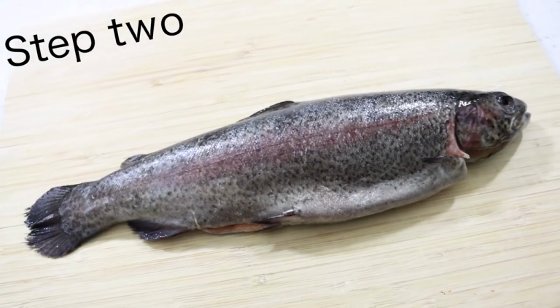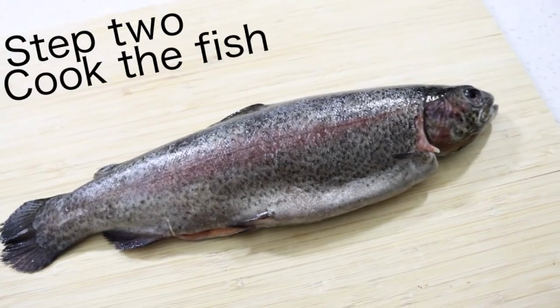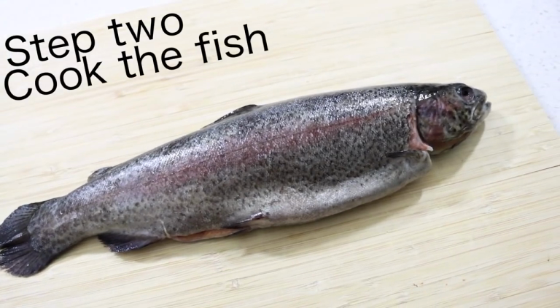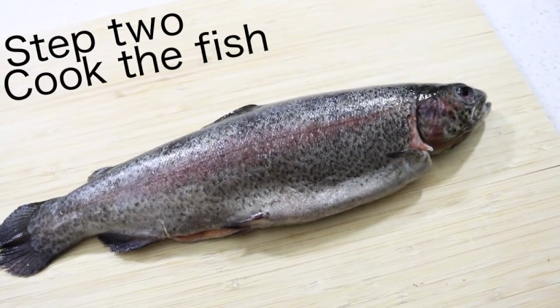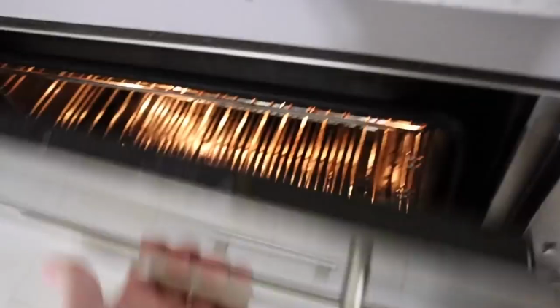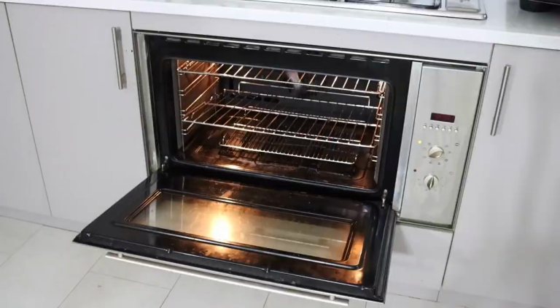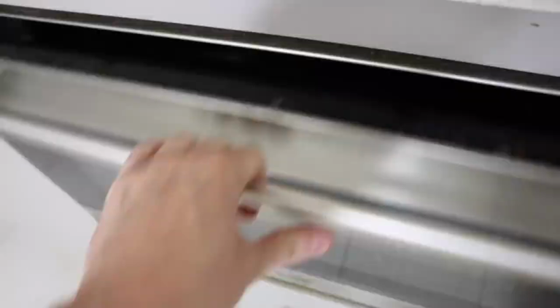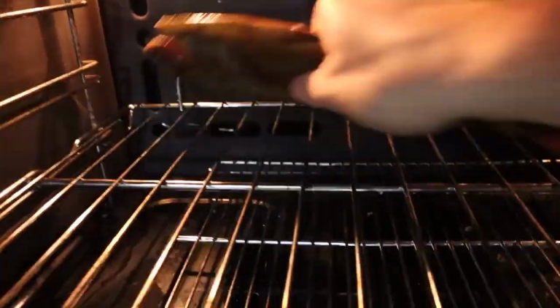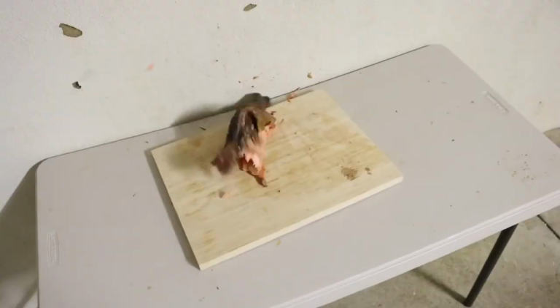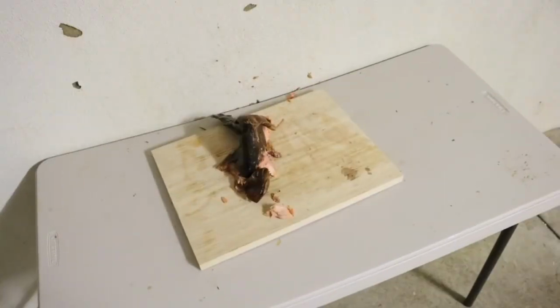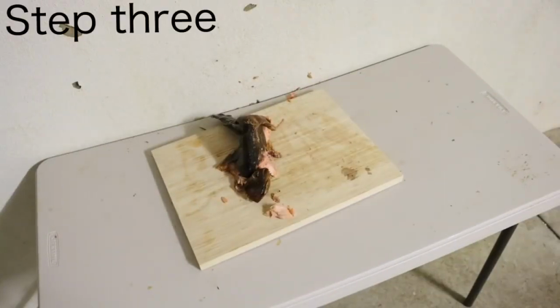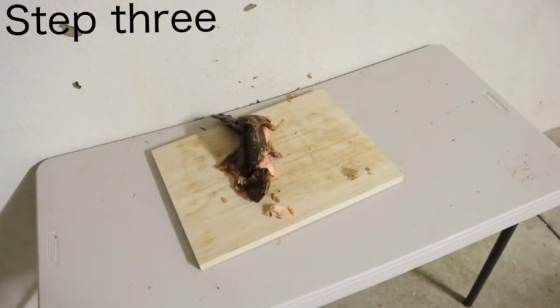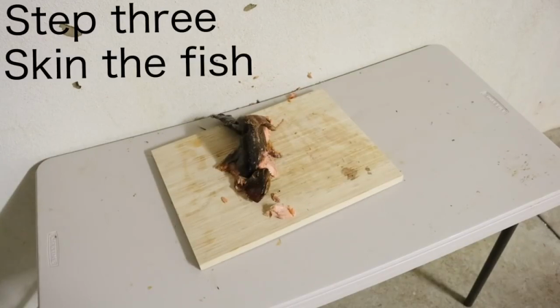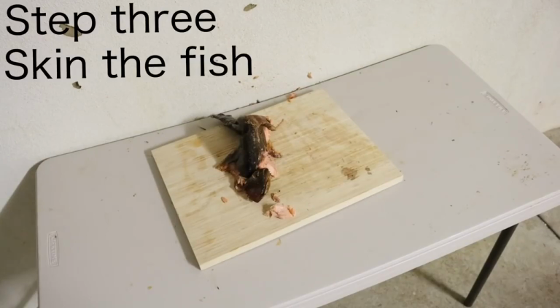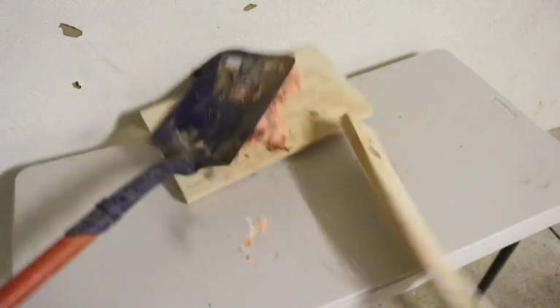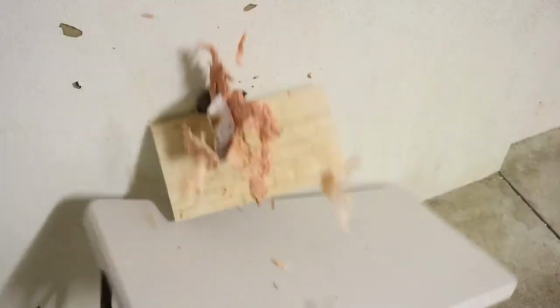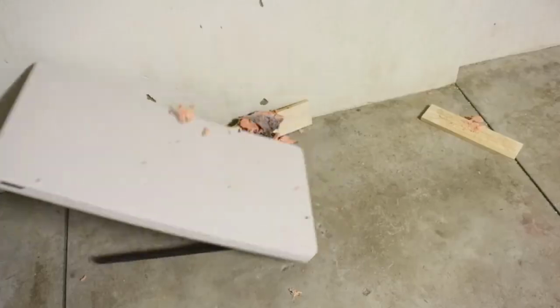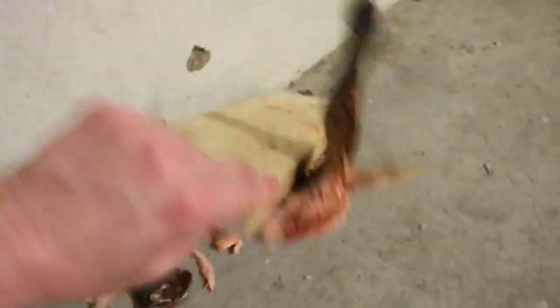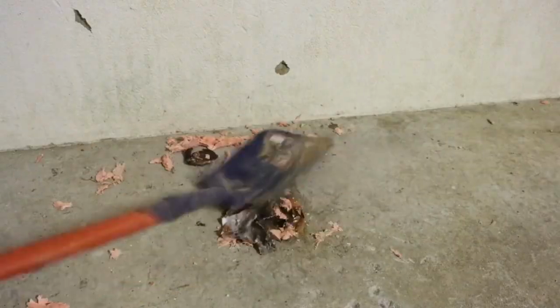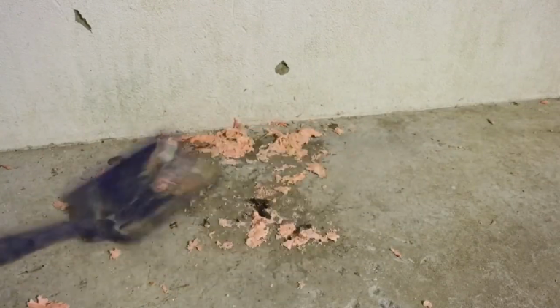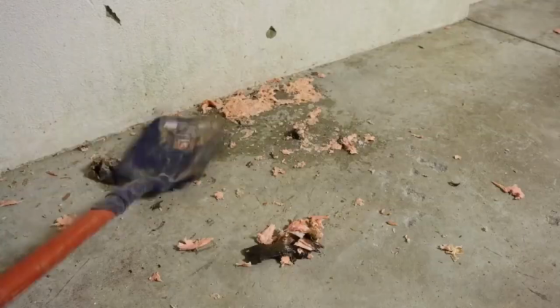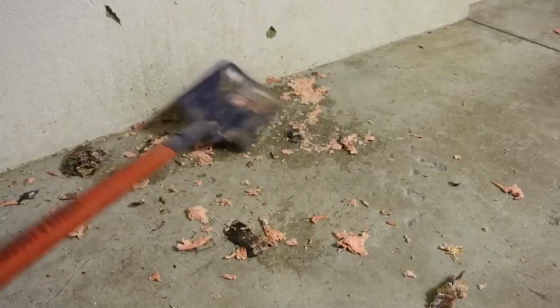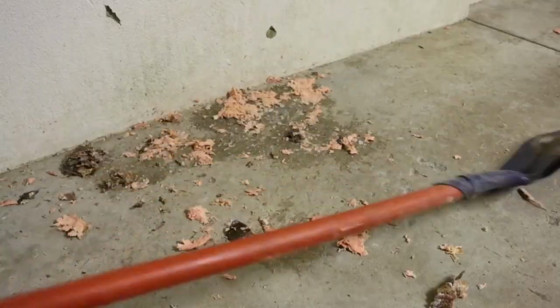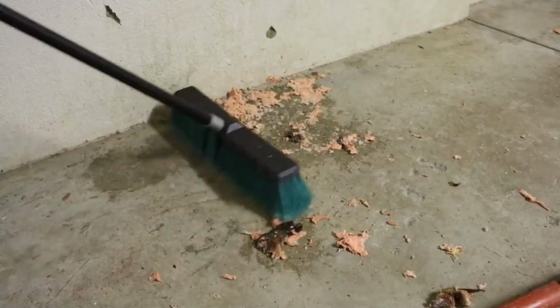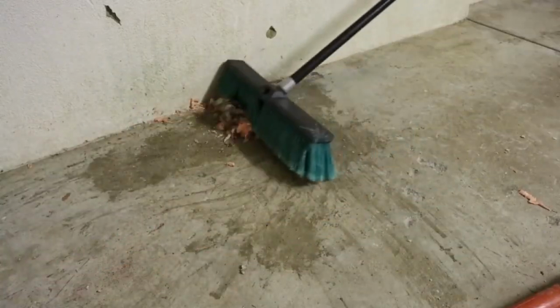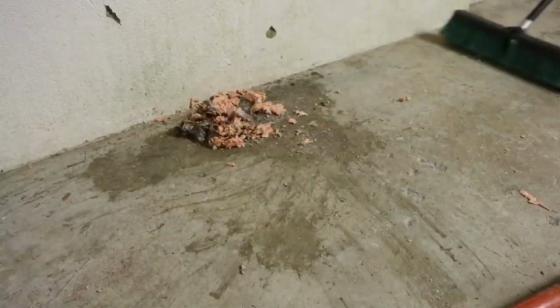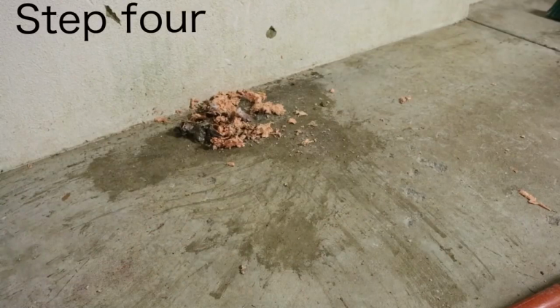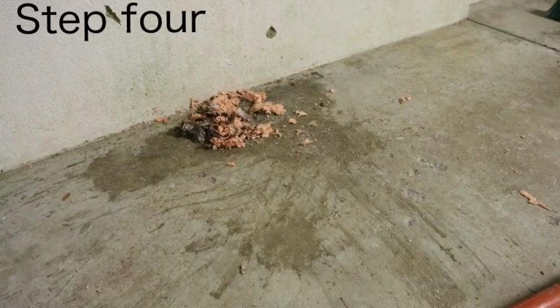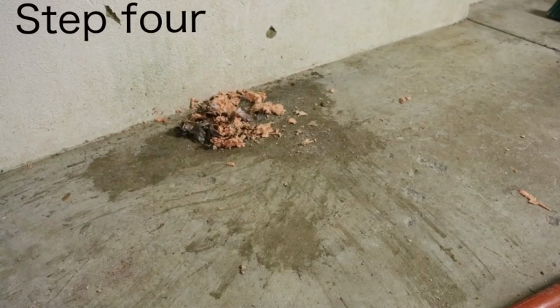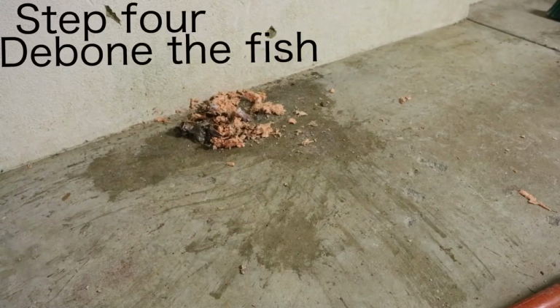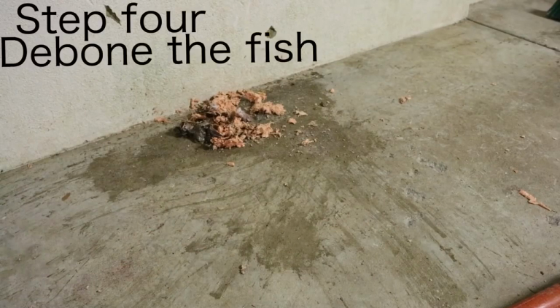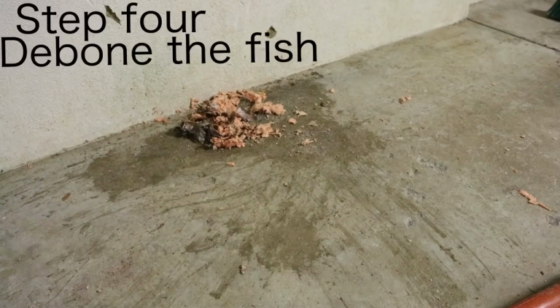Step 2: Cook the fish. Step 3: Skin the fish. Step 4: De-bone the fish.